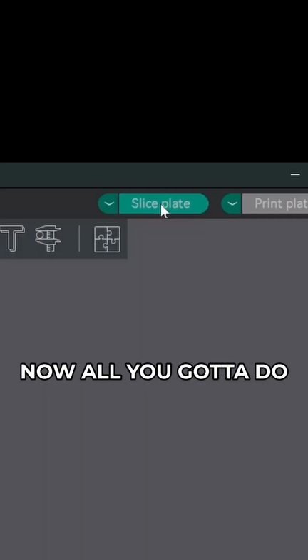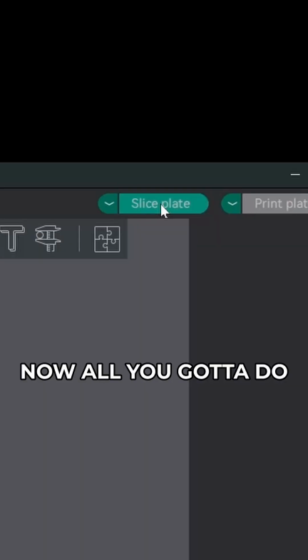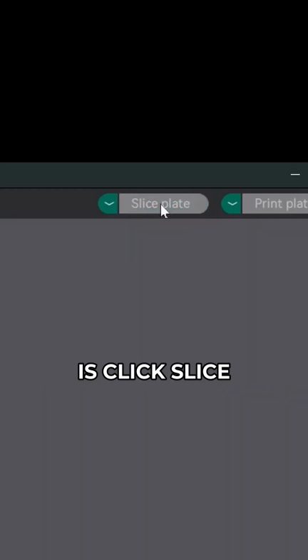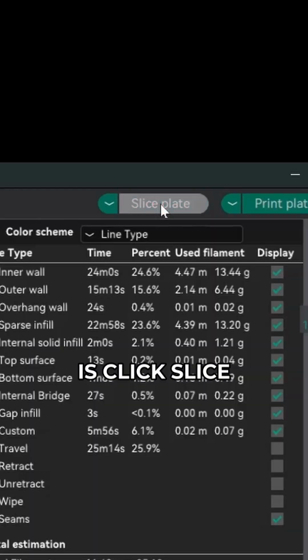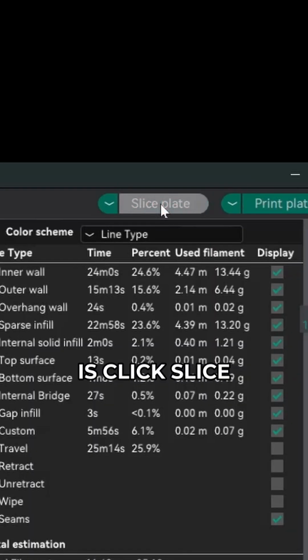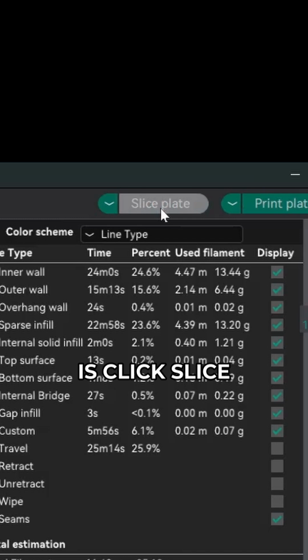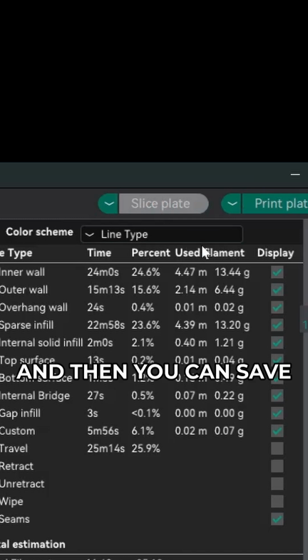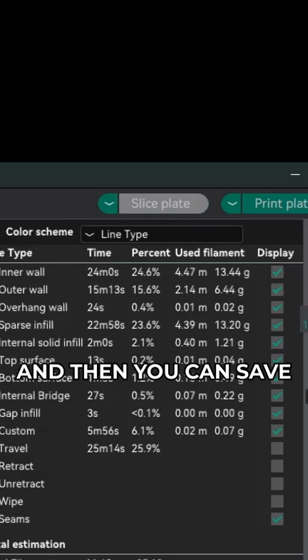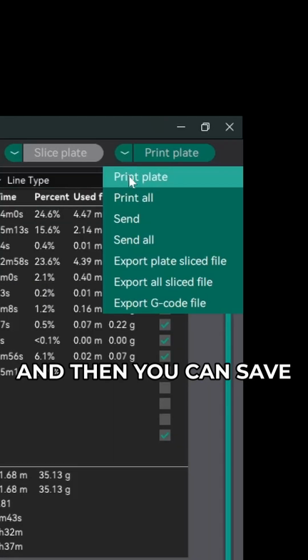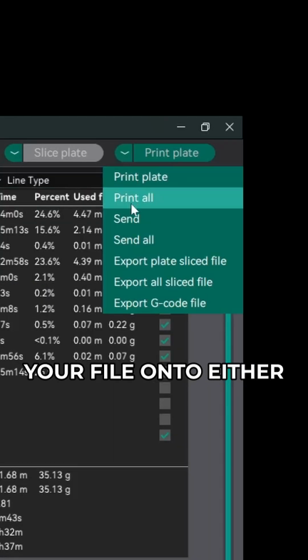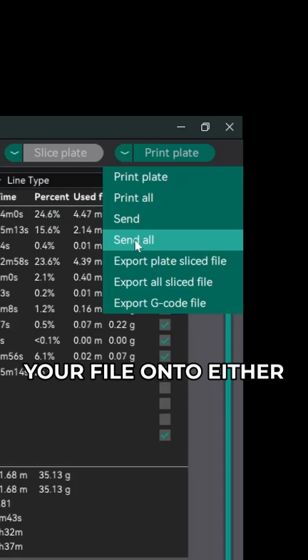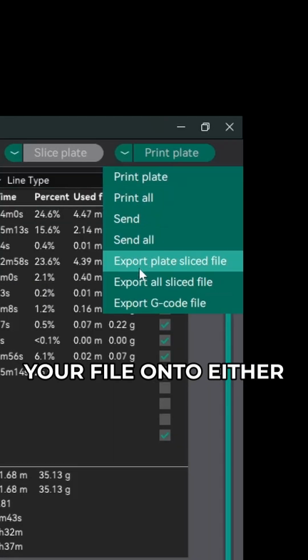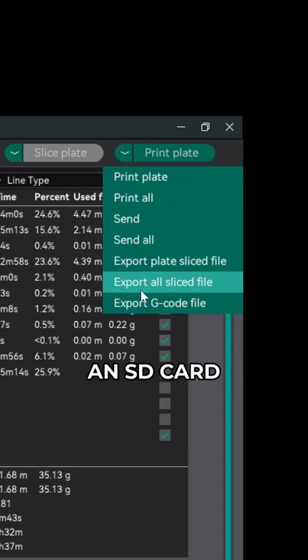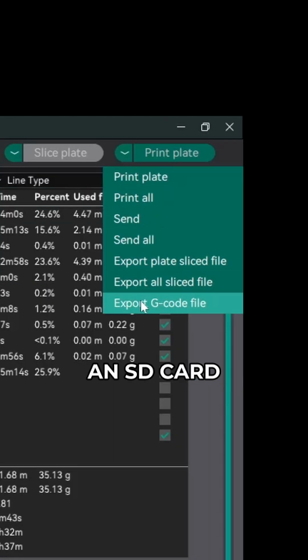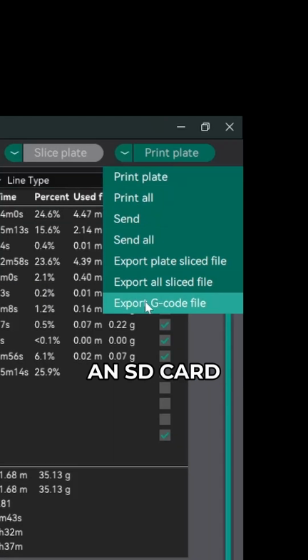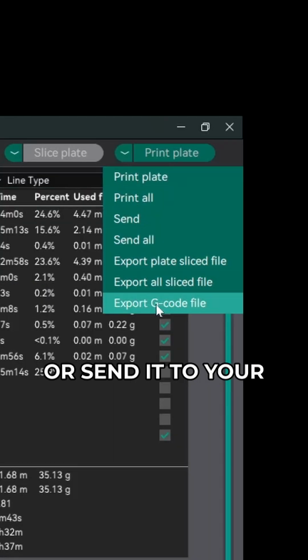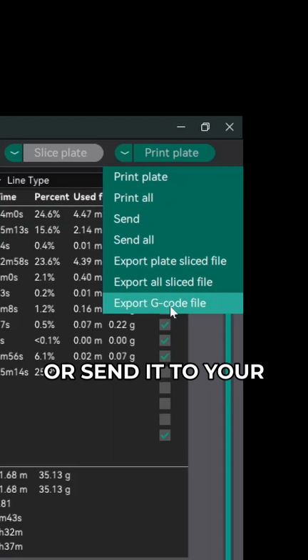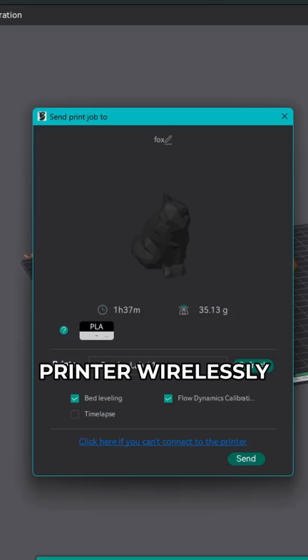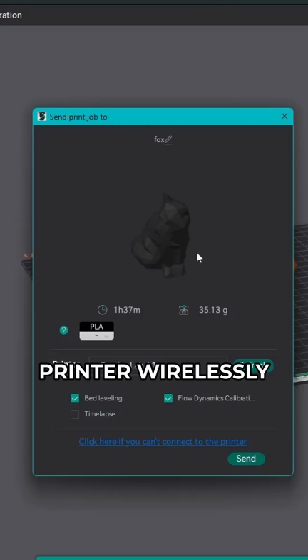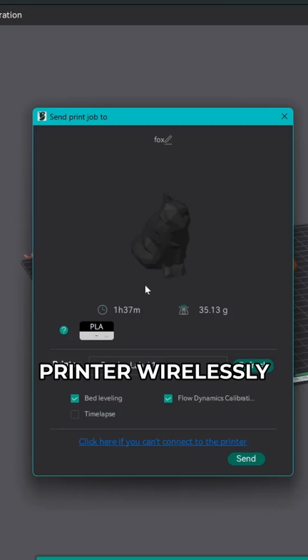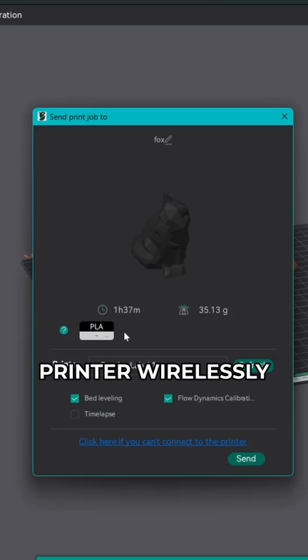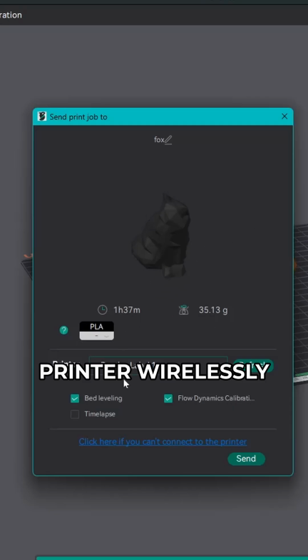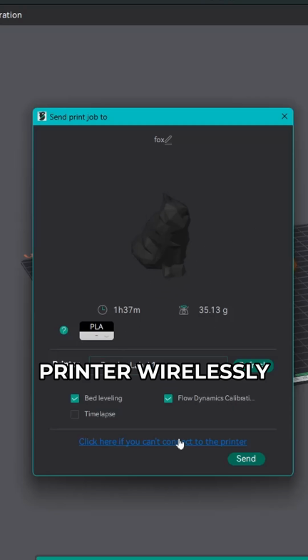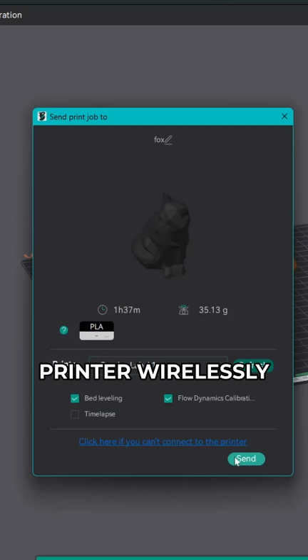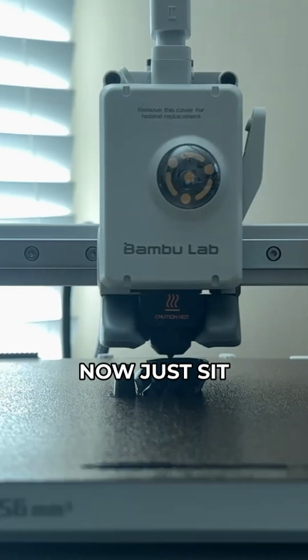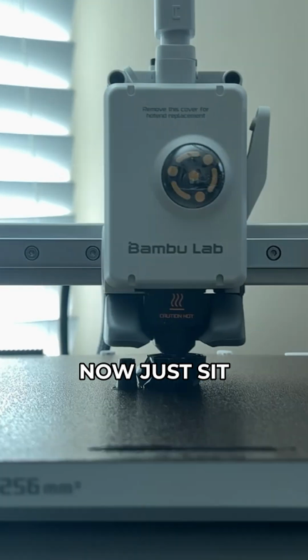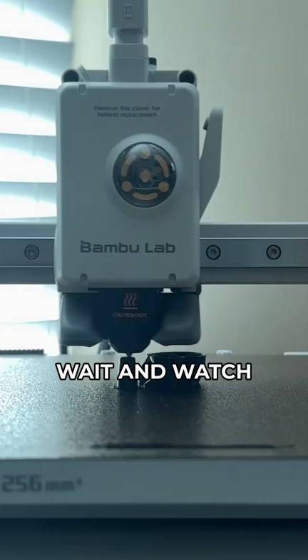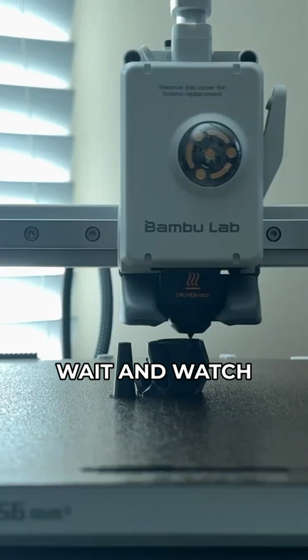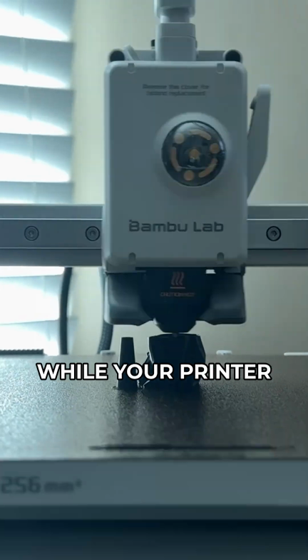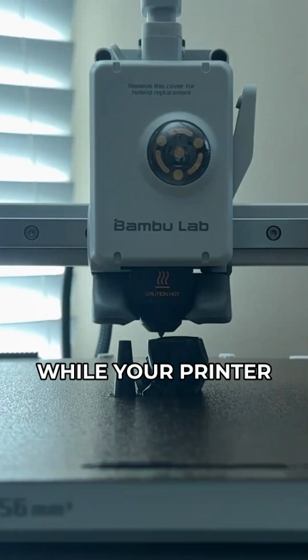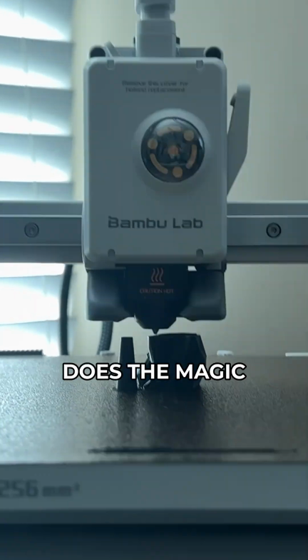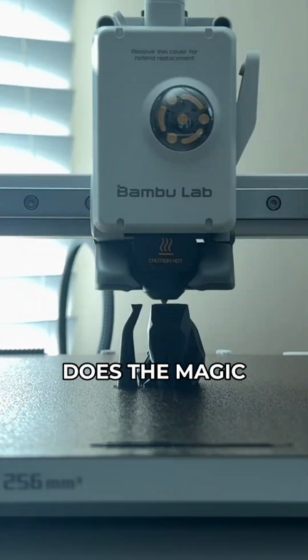Now all you gotta do is click slice, and then you can save your file onto either an SD card or send it to your printer wirelessly. Now just sit, wait, and watch while your printer does the magic.